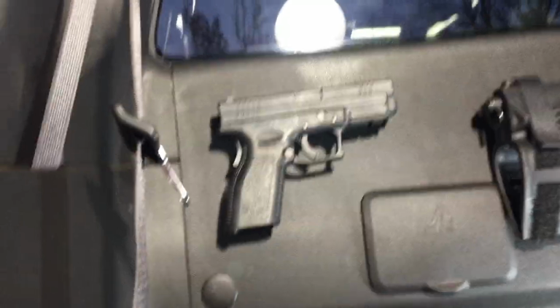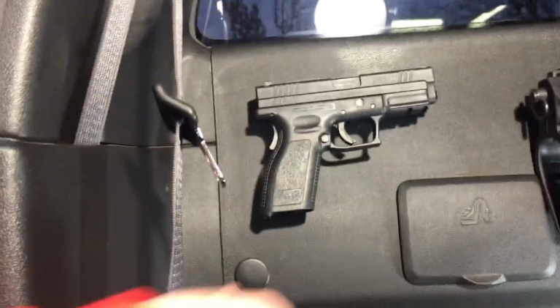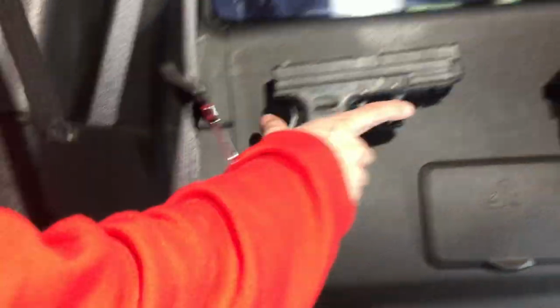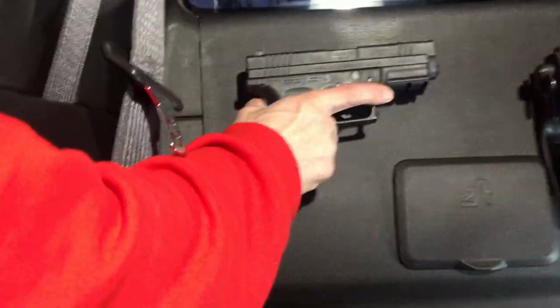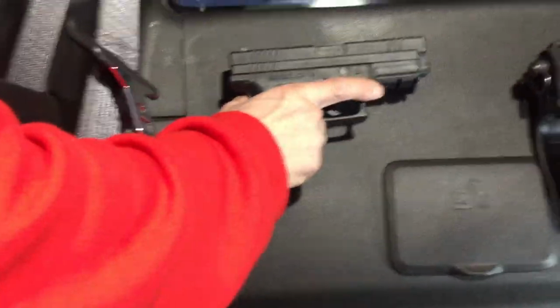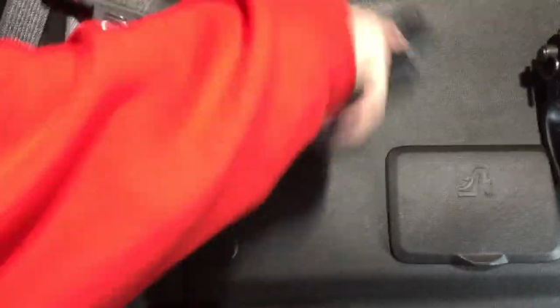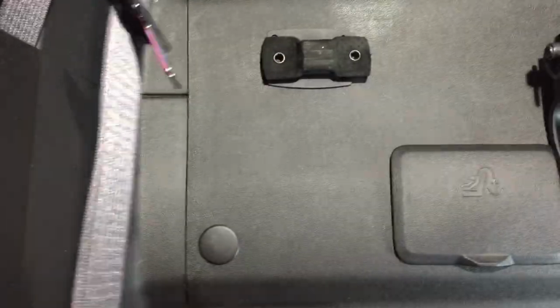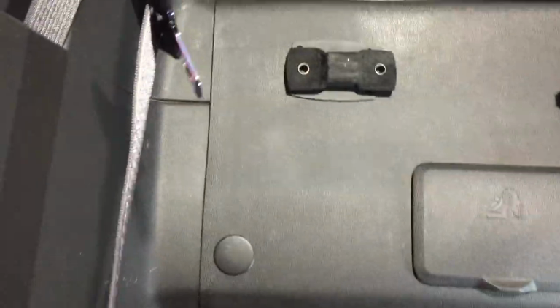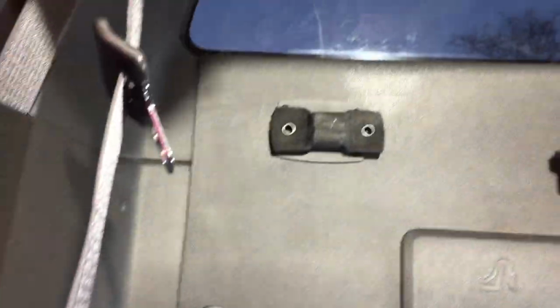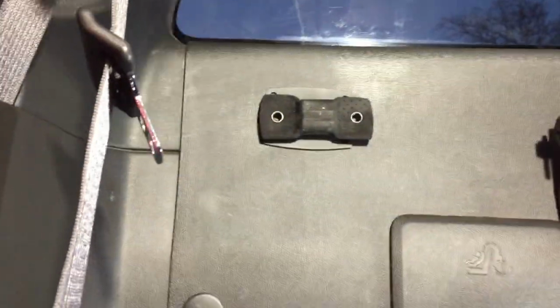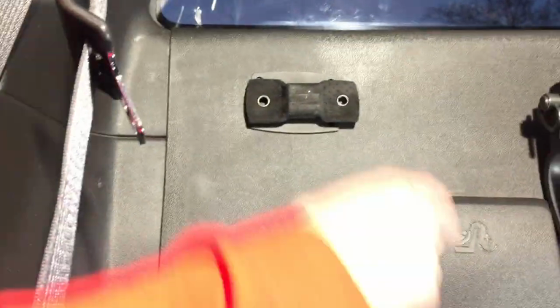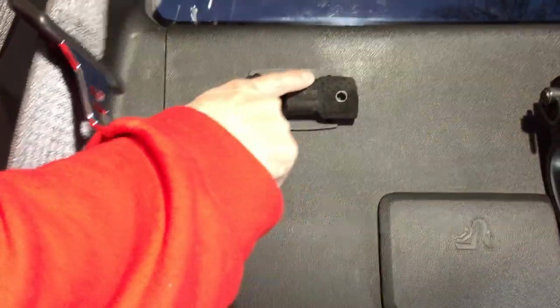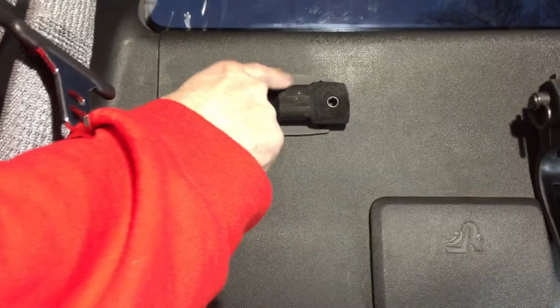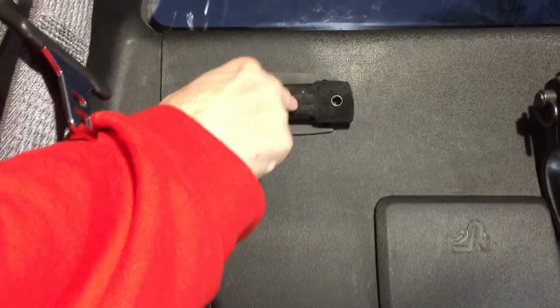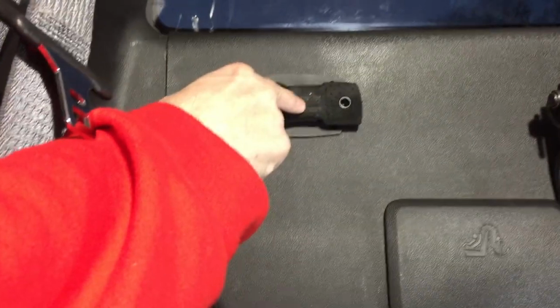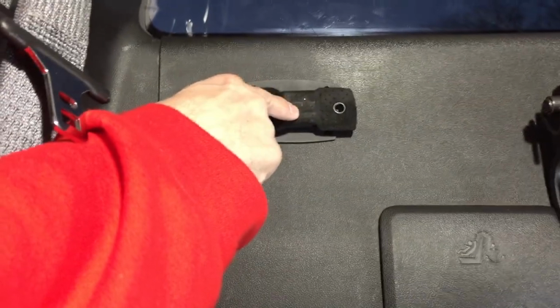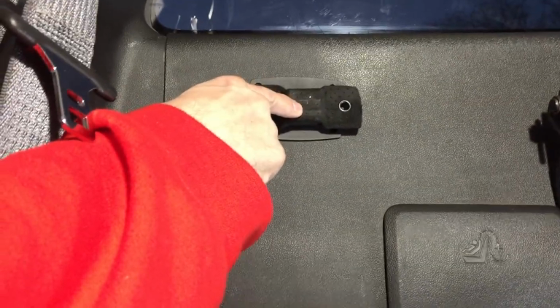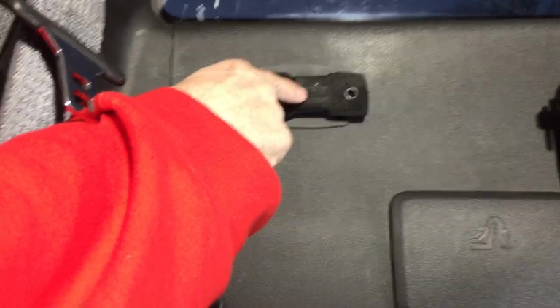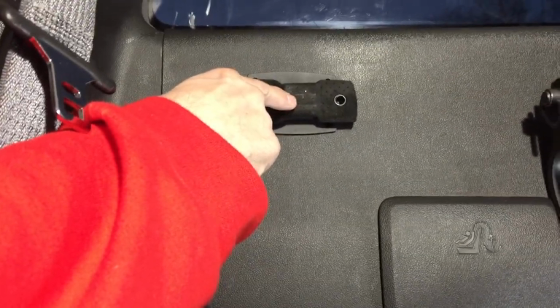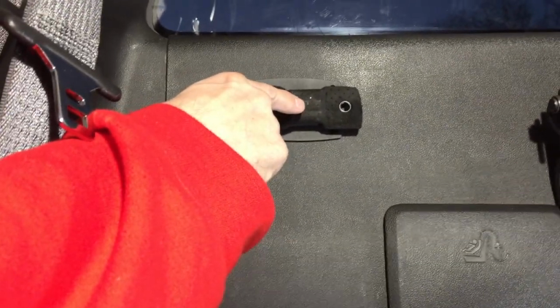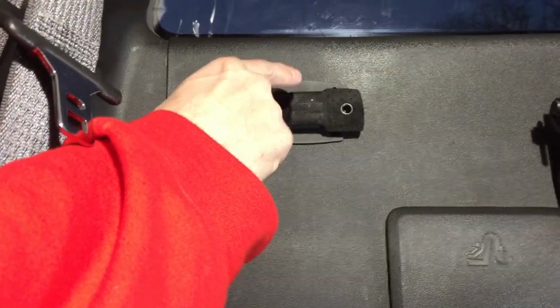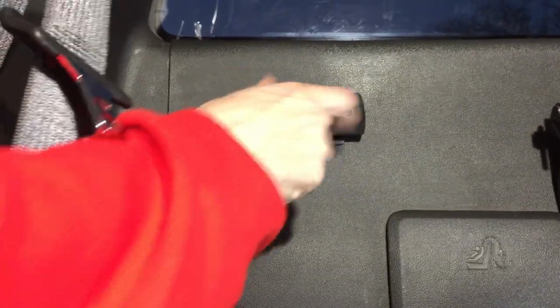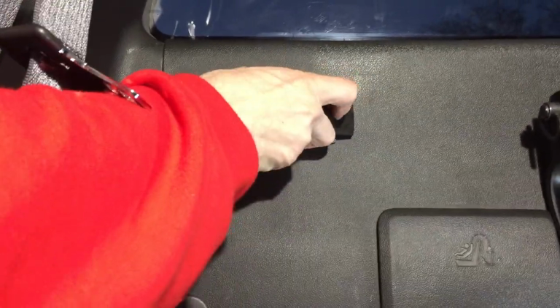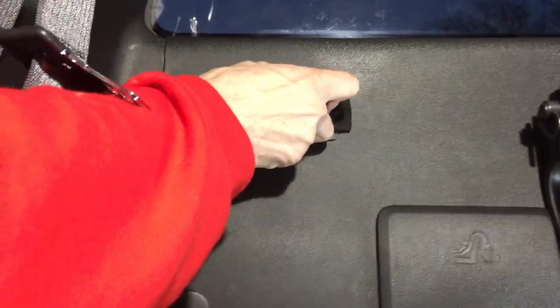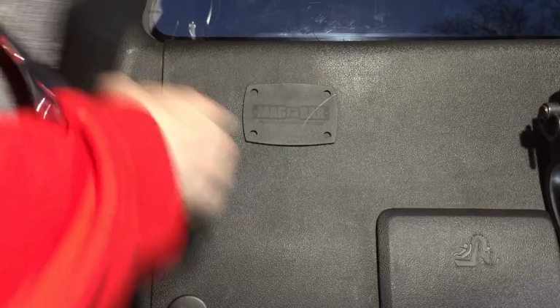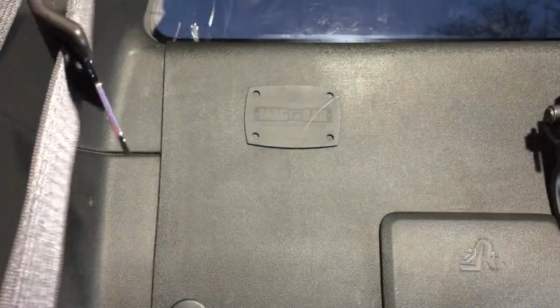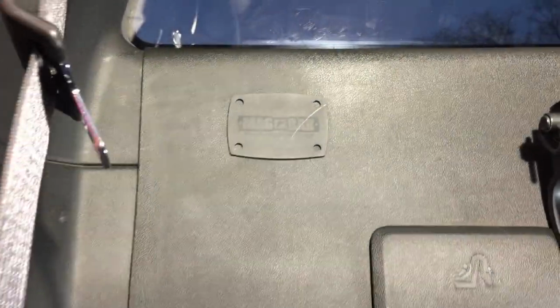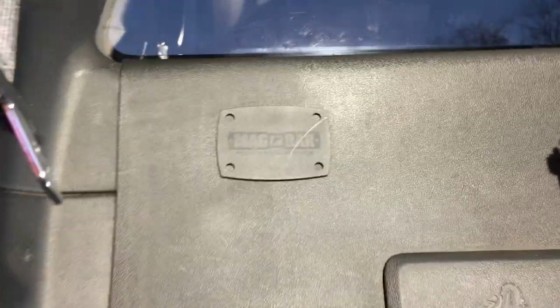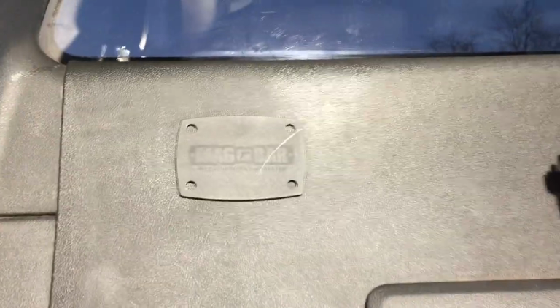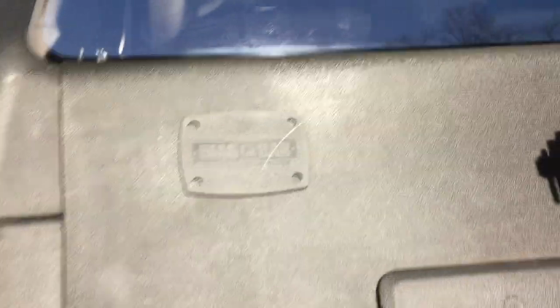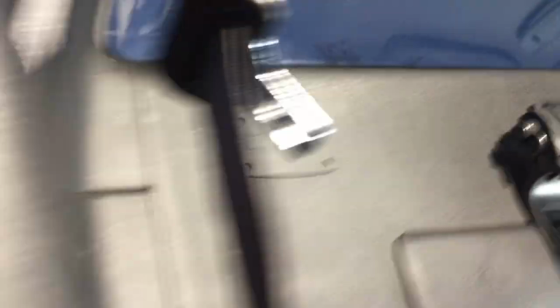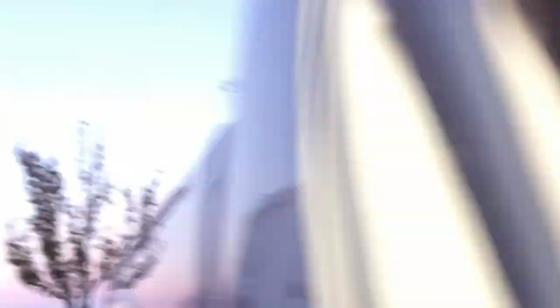For all pistols we recommend our standard Magbar. It allows you to draw your weapon with the magnet in place. The magnet has a durable microfiber suede so it will not scratch your weapon's finish. It's also mounted on the screwless mounting plate.